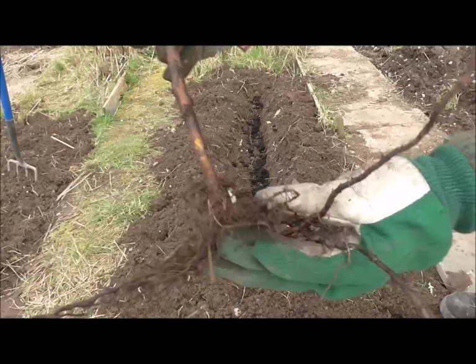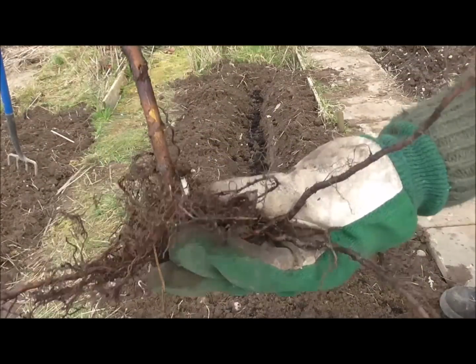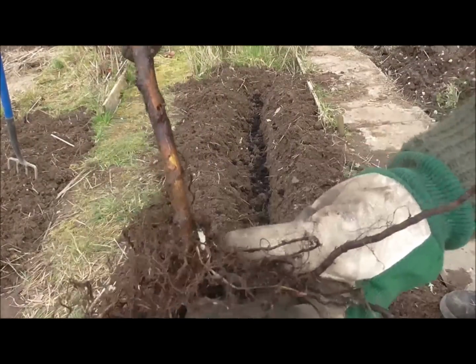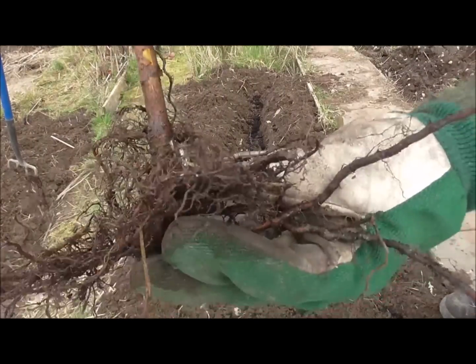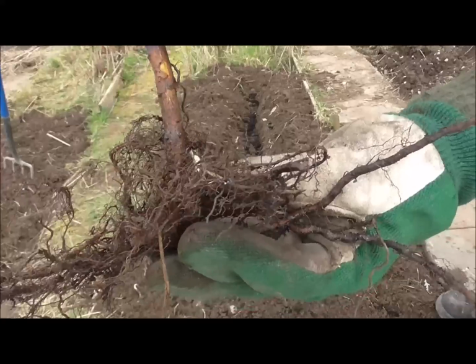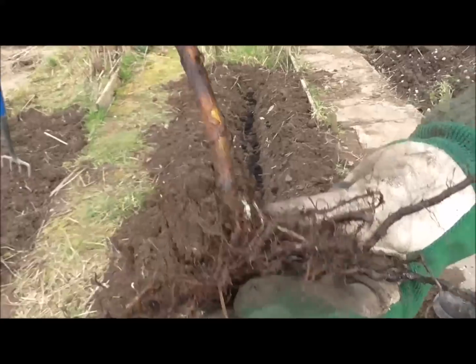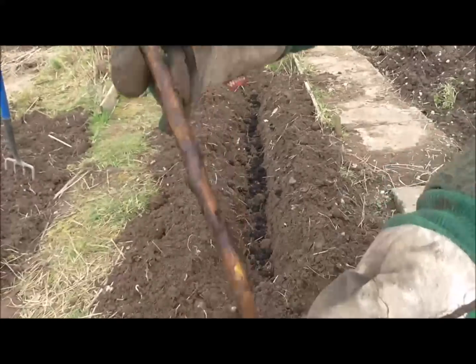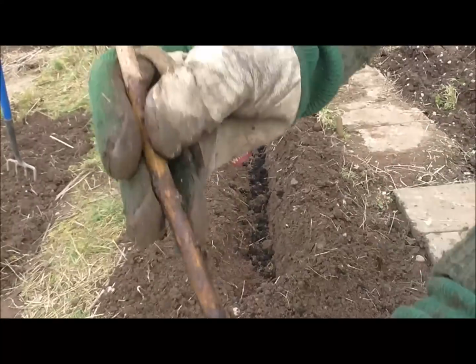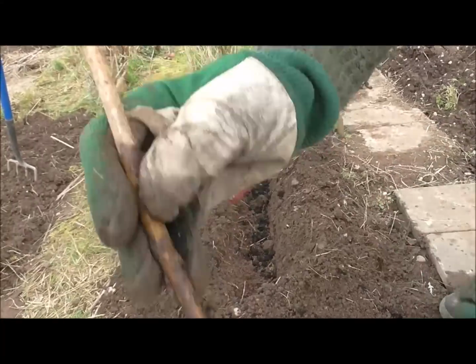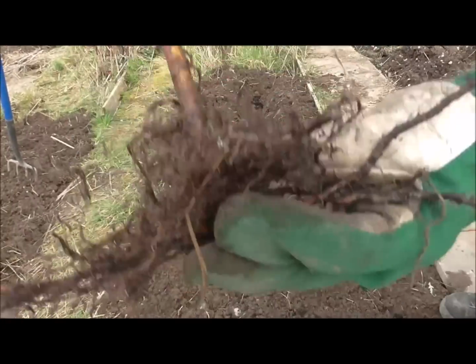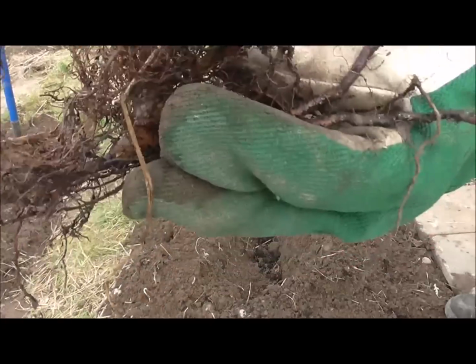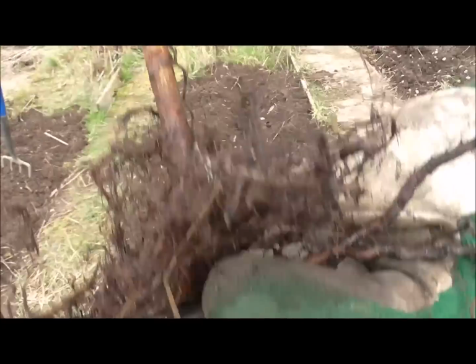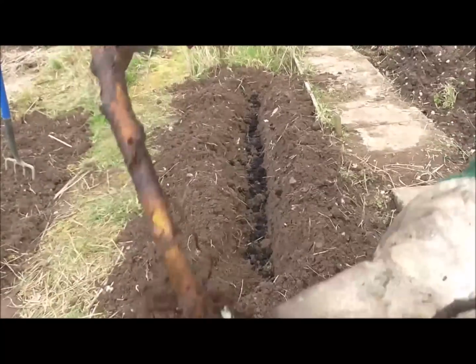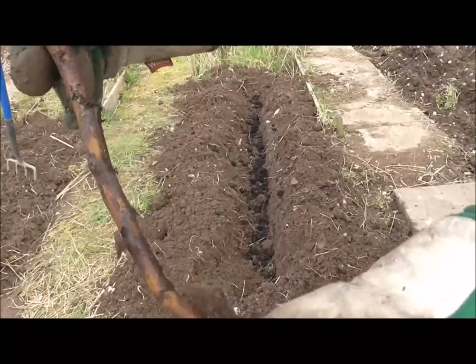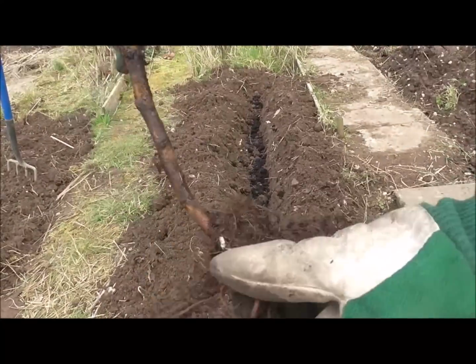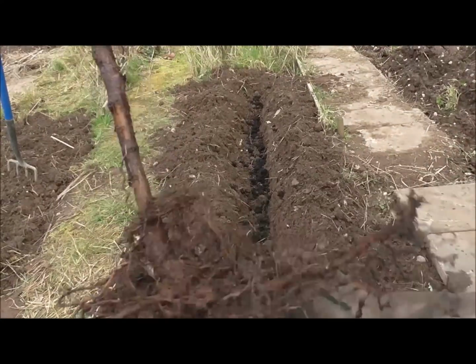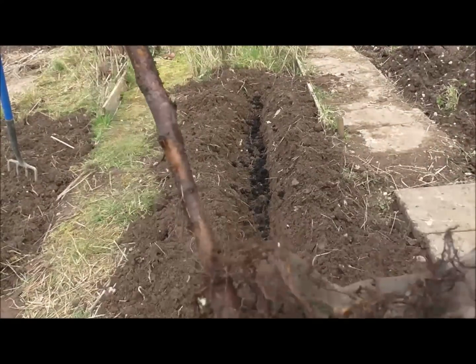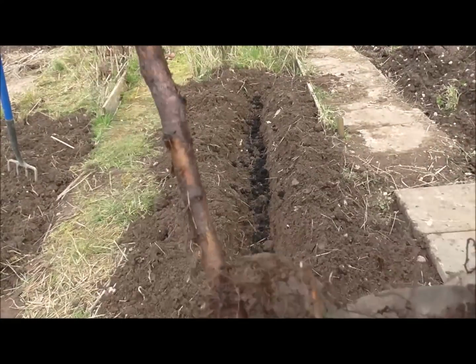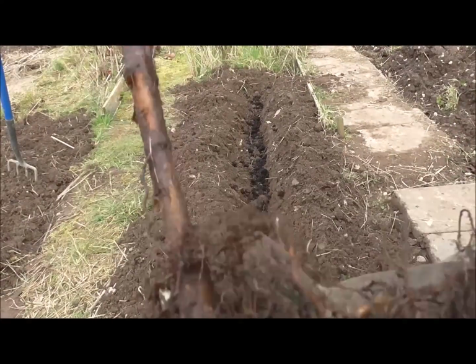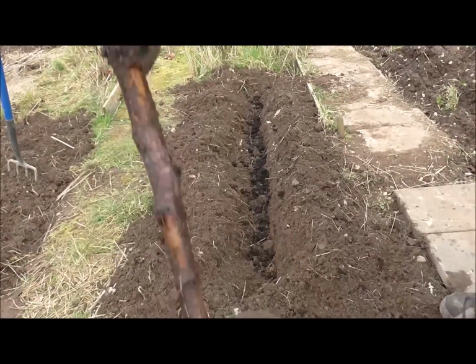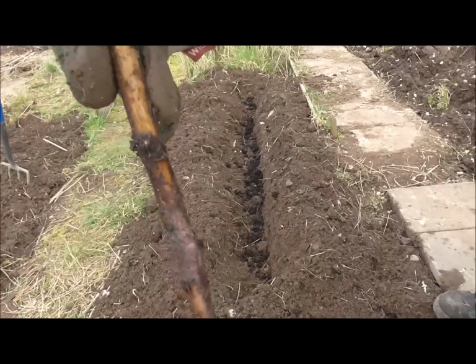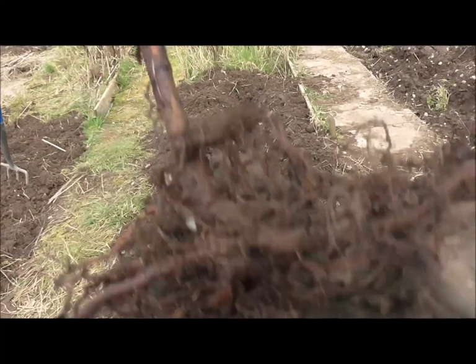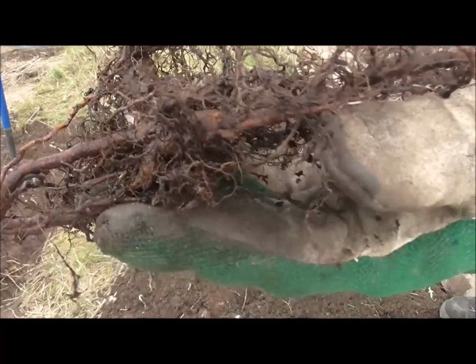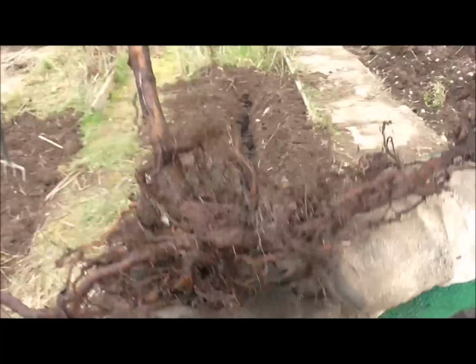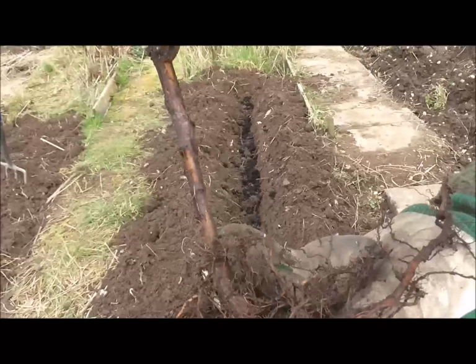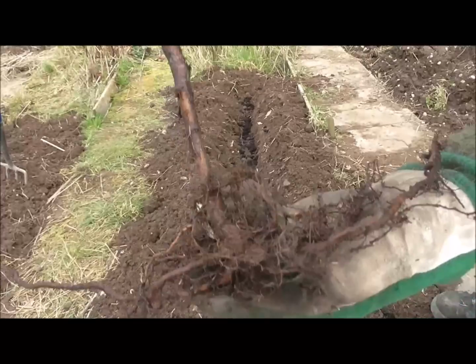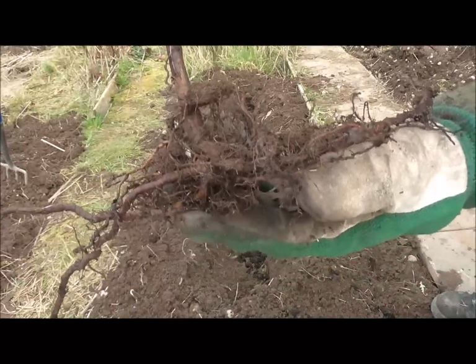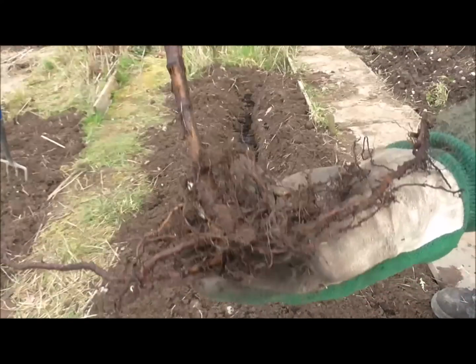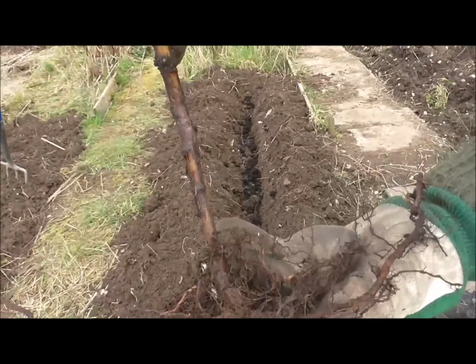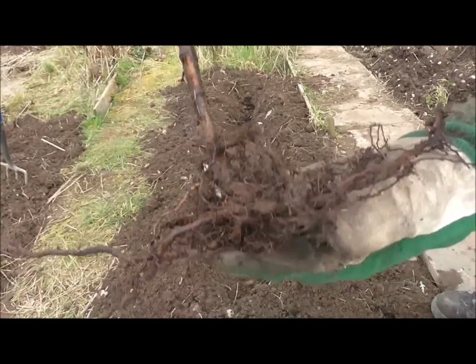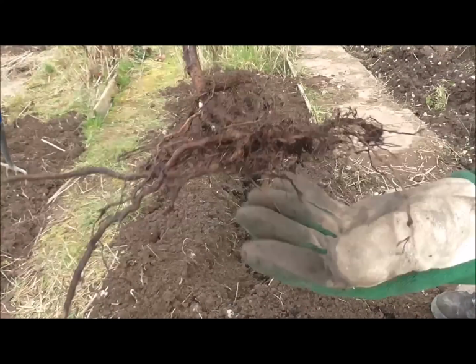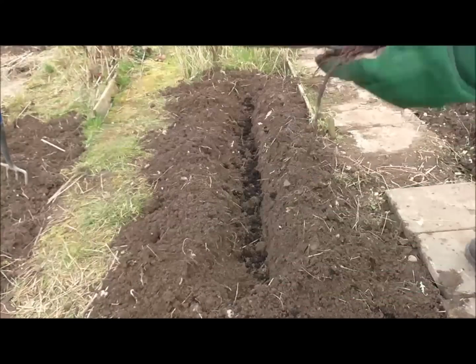Here's the first raspberry cane going in. It's going in at a depth of about four to five inches — that's what it recommends.